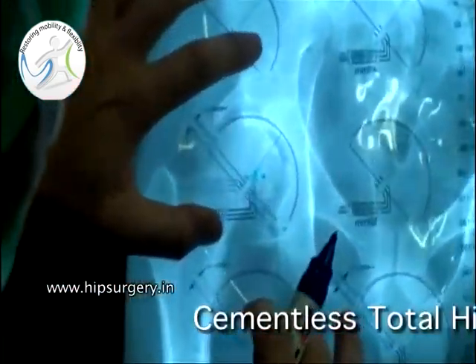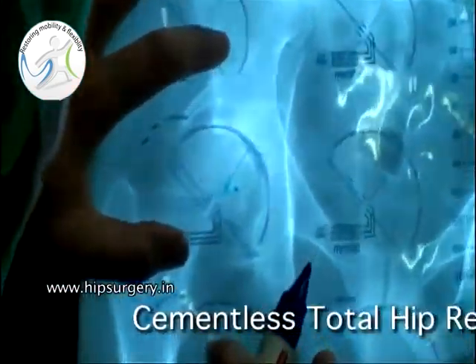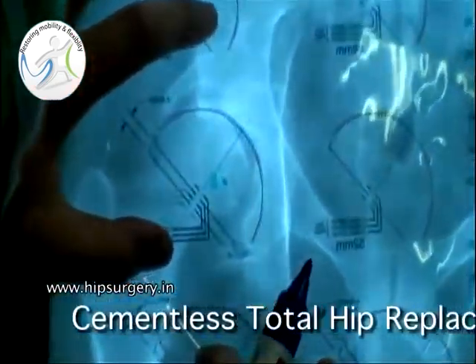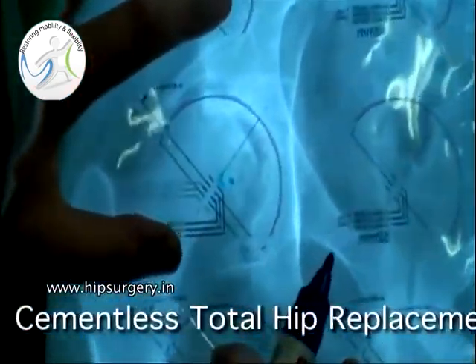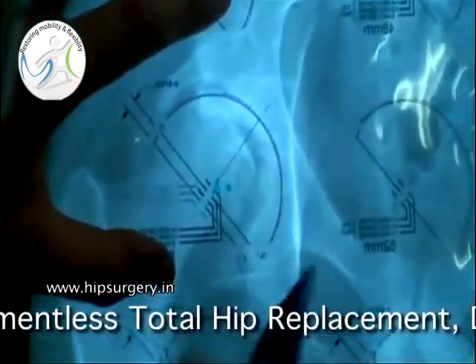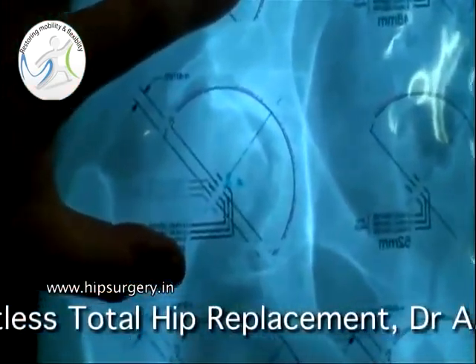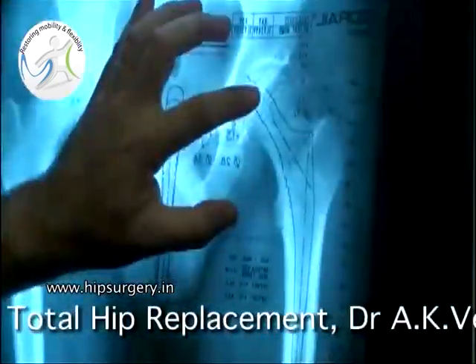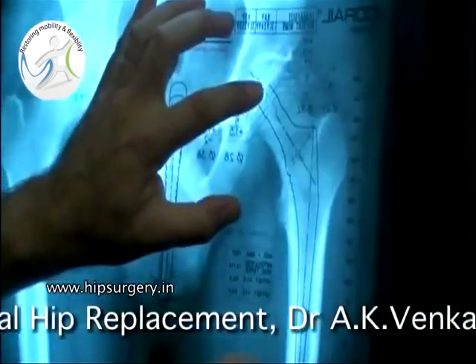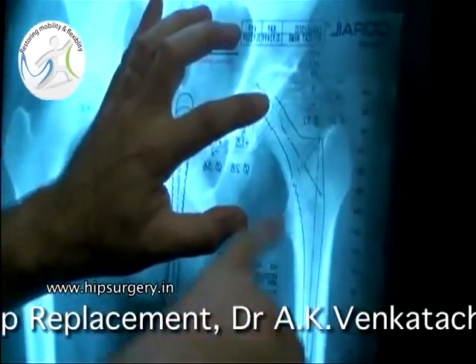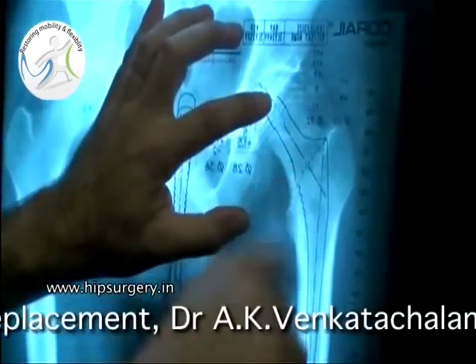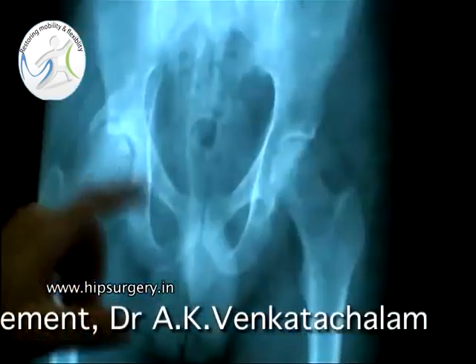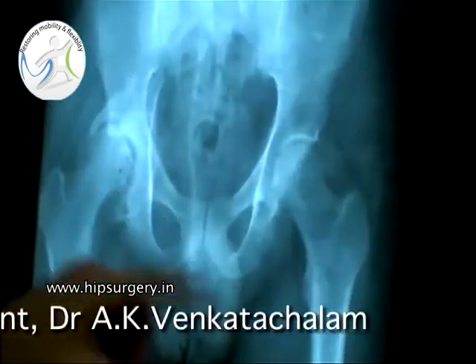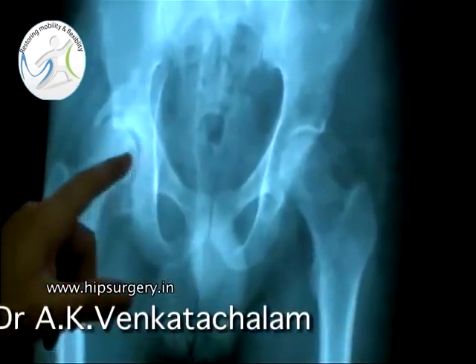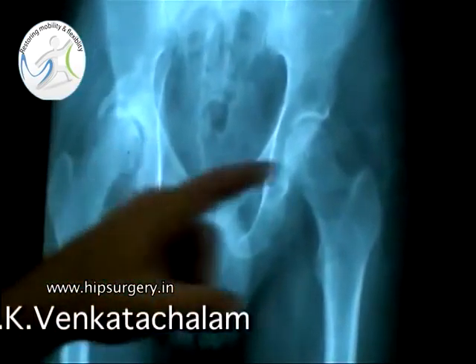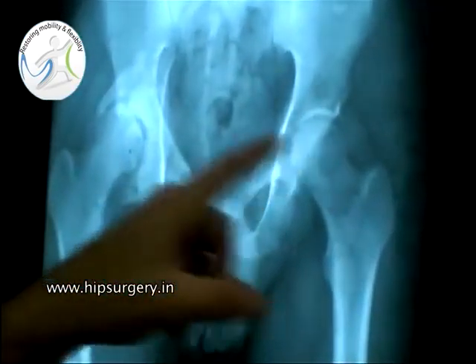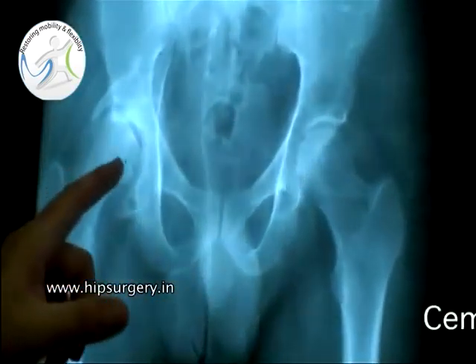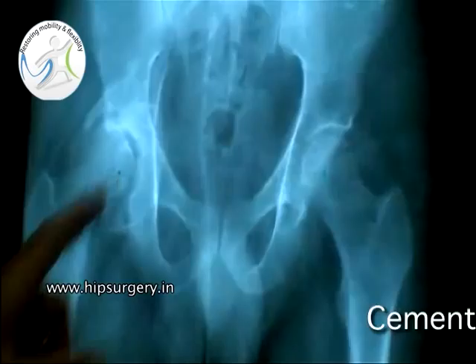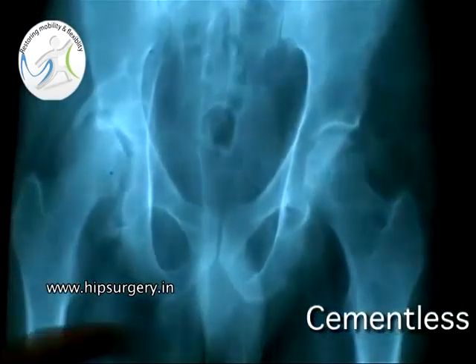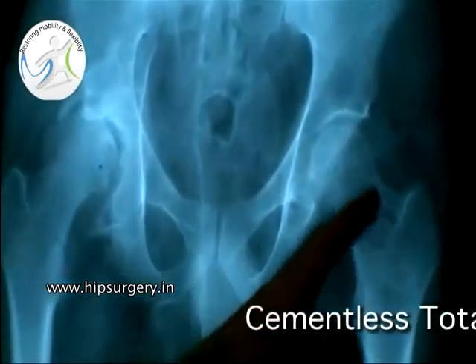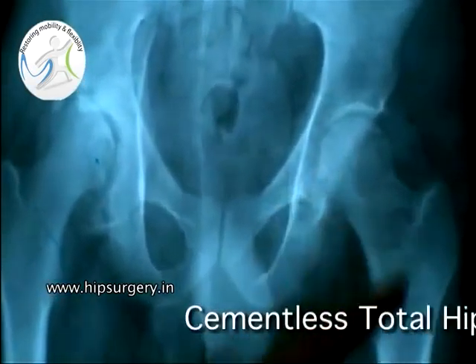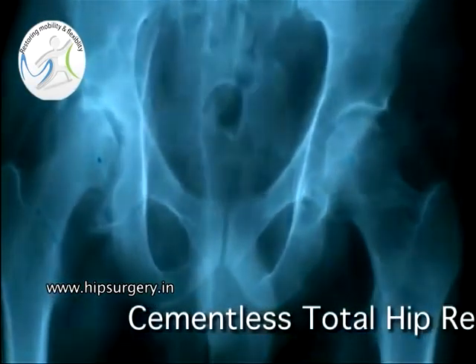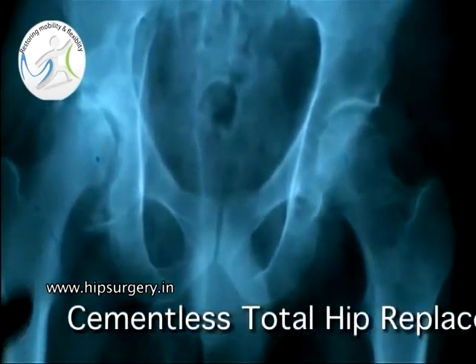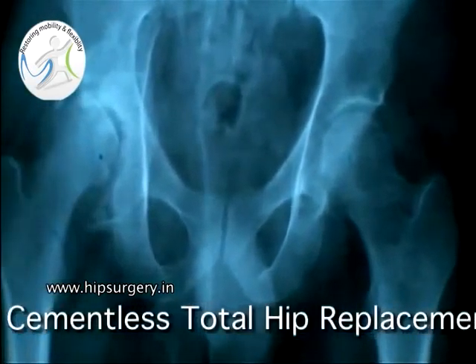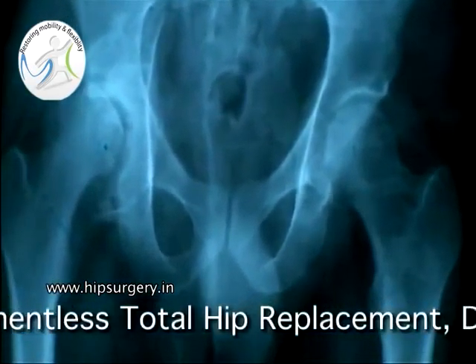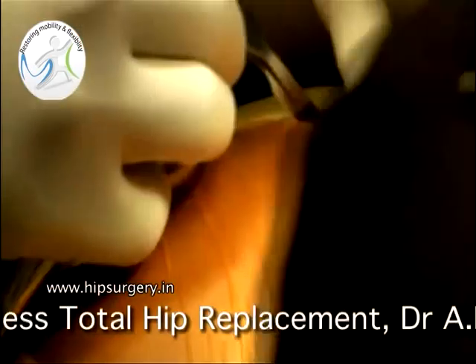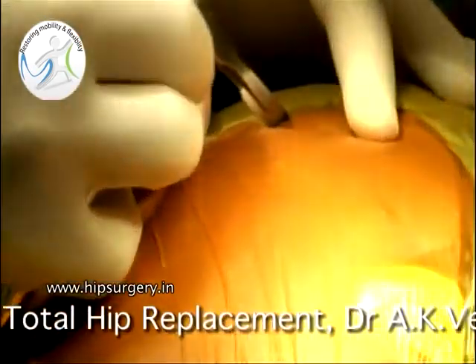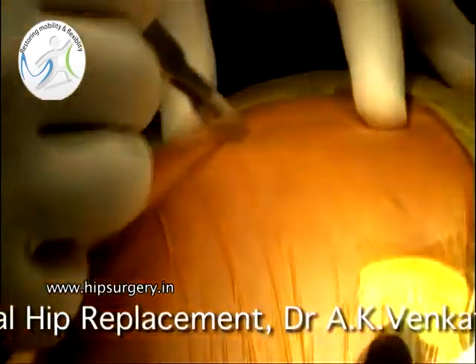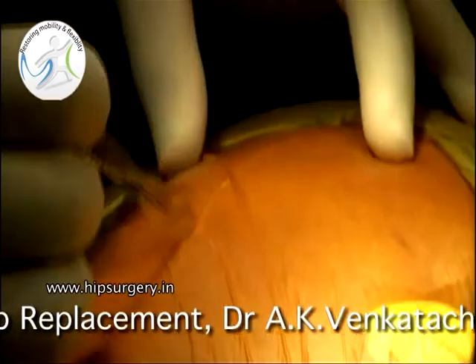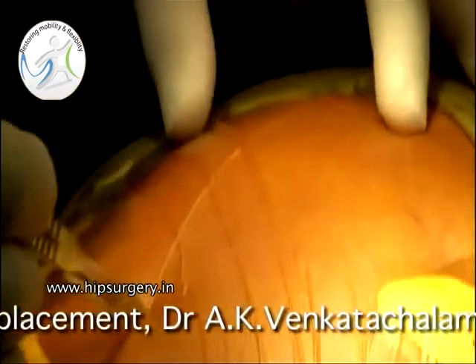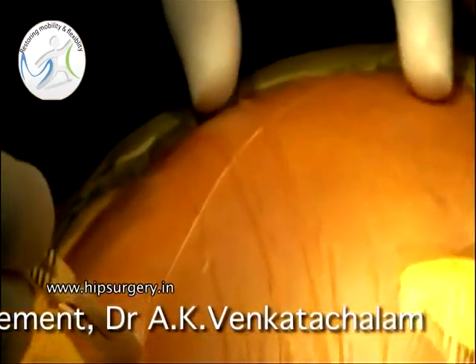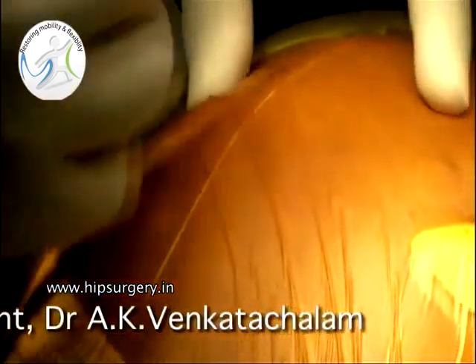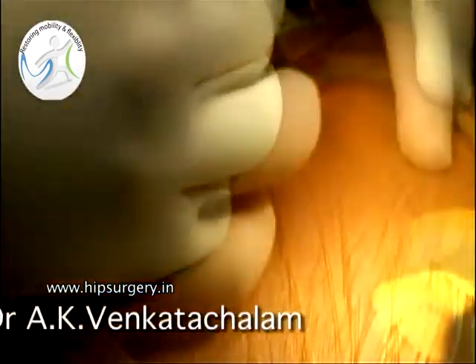Templating is done to locate the center of the hip and to determine the size of the uncemented or cementless prosthesis, and to locate the center of the hip.